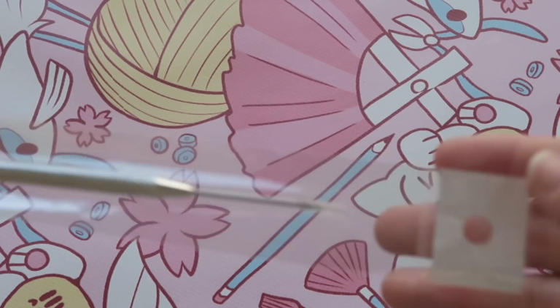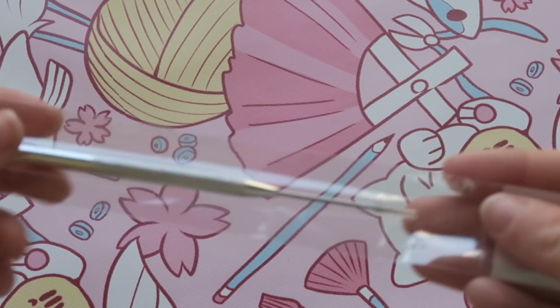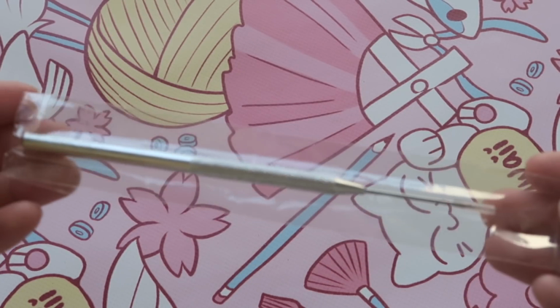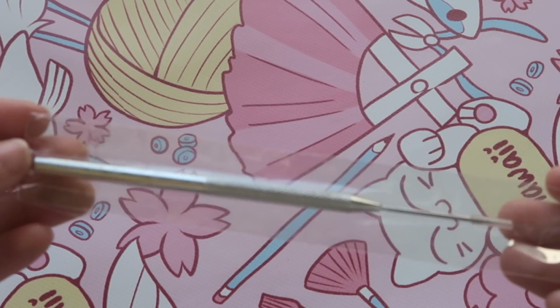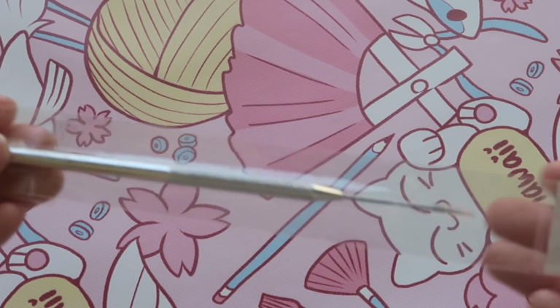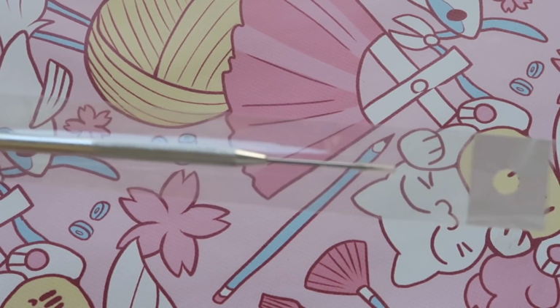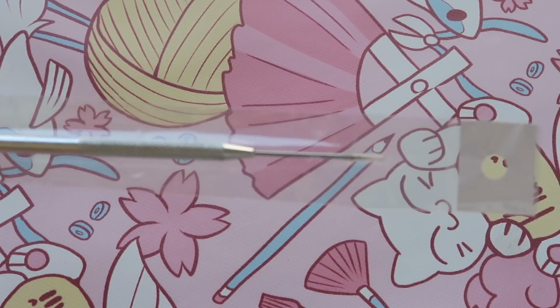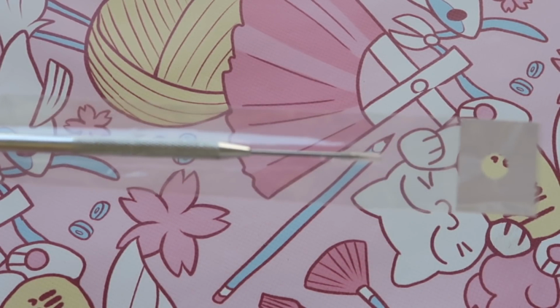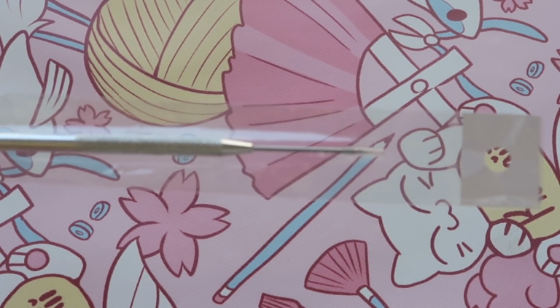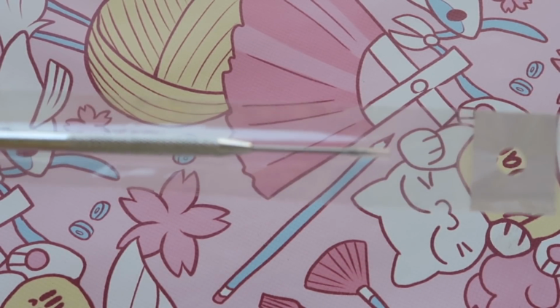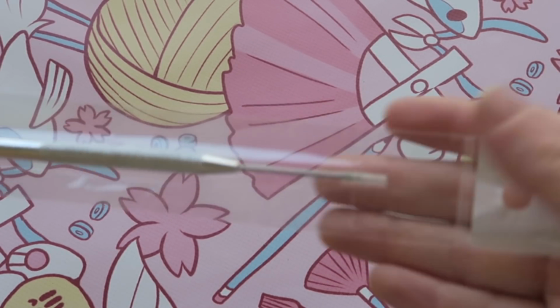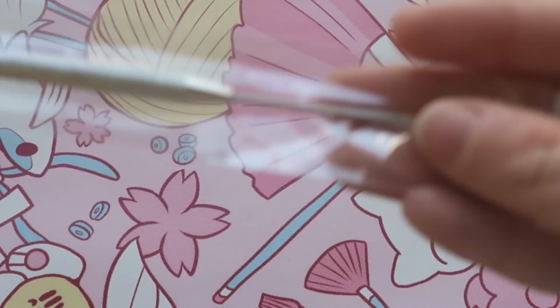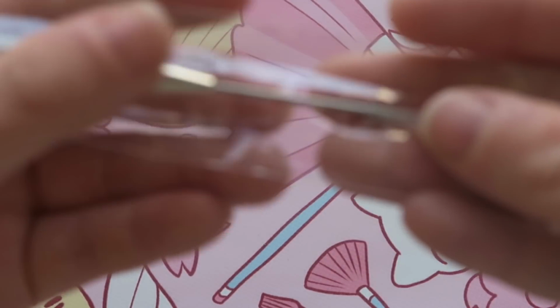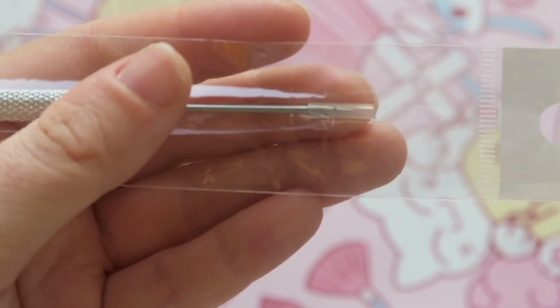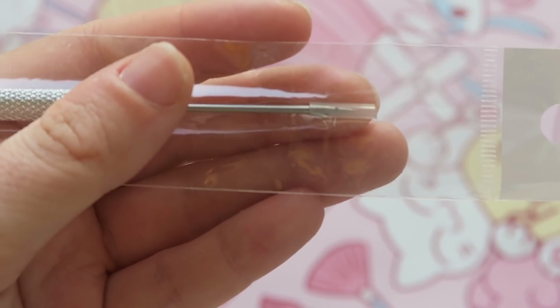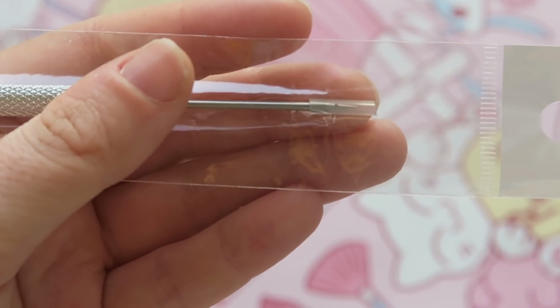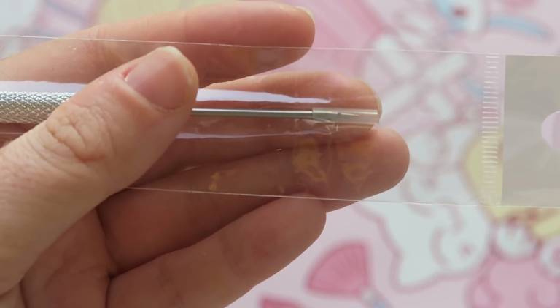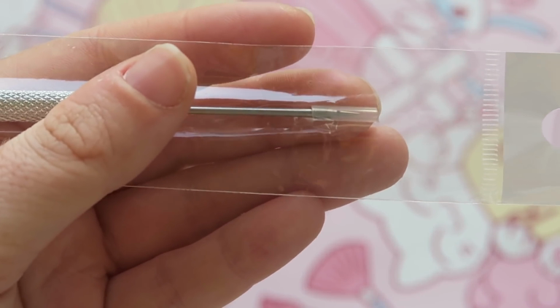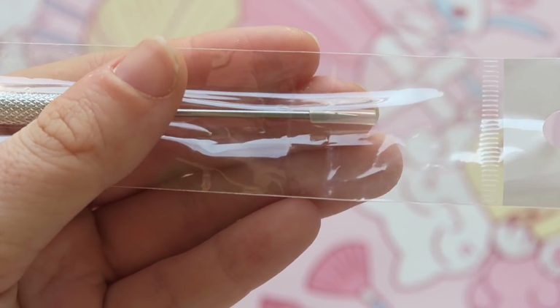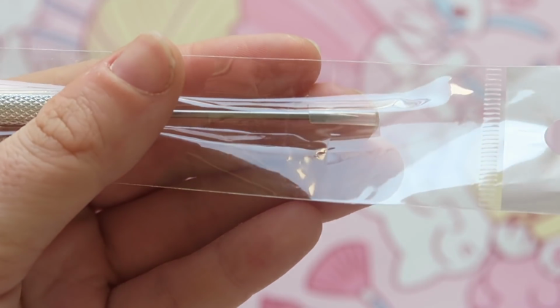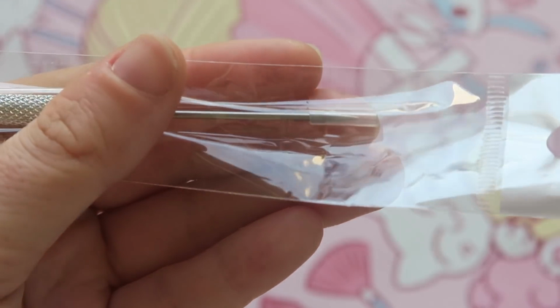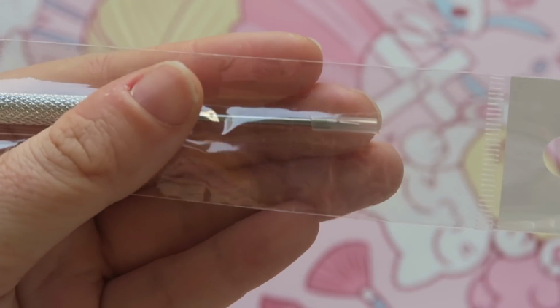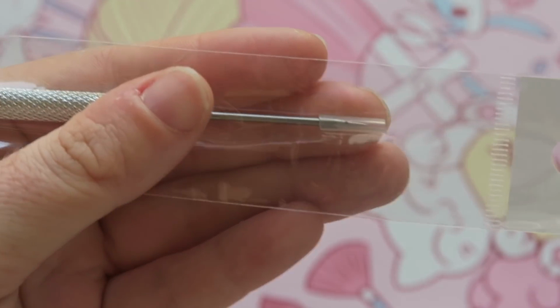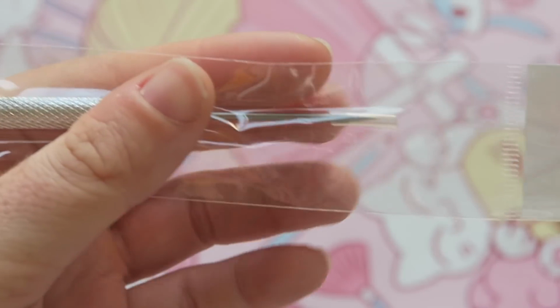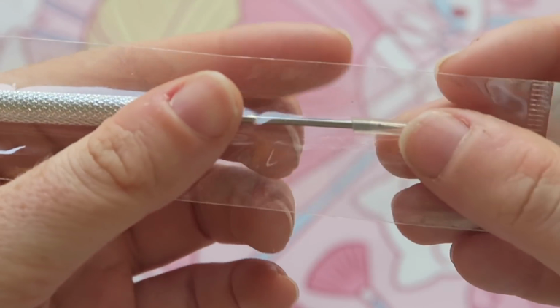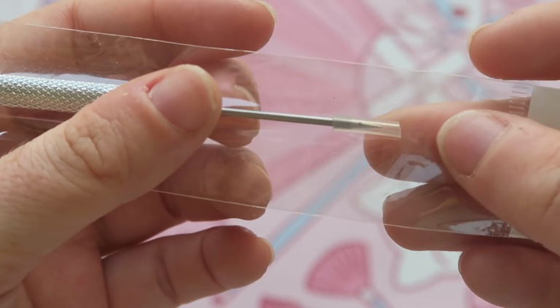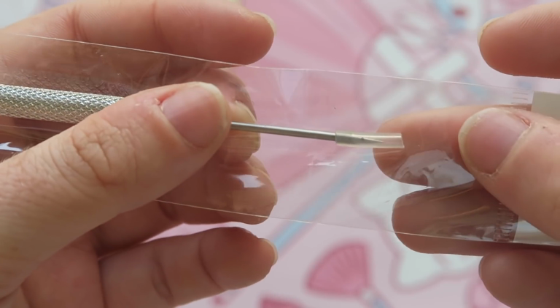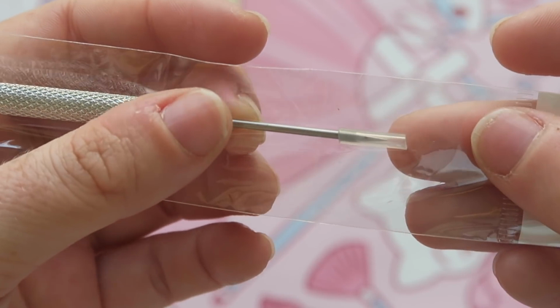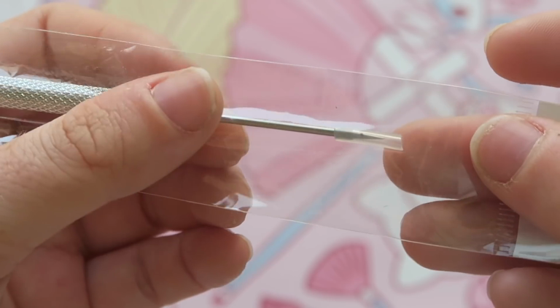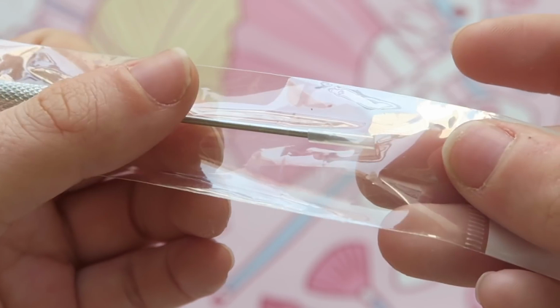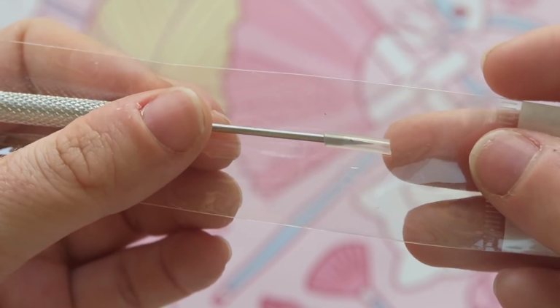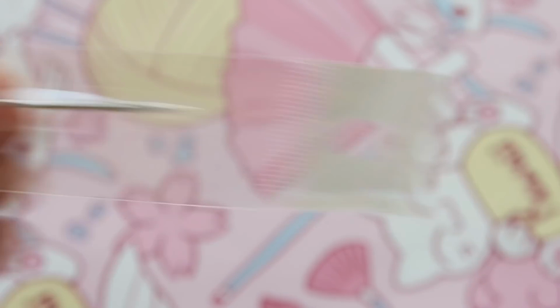We have this needle tool for creating details and dots in the clay. One thing I really like about it is that it has a protector over the pointy part.